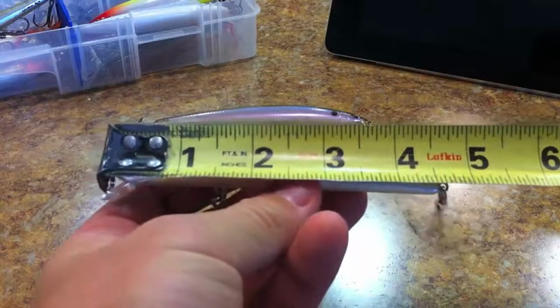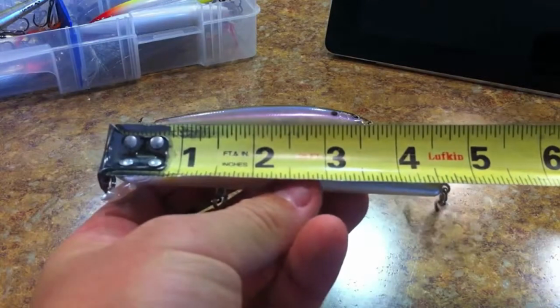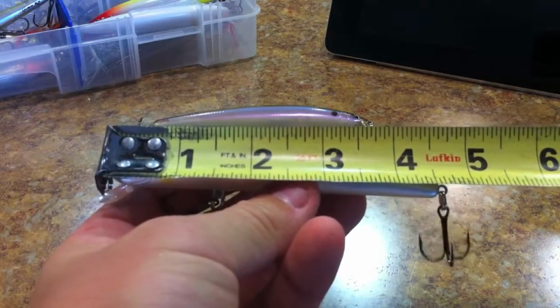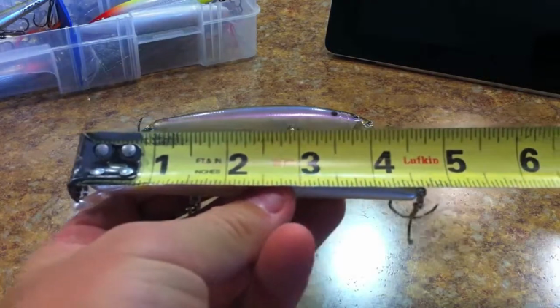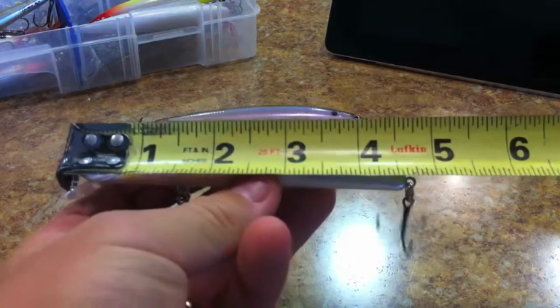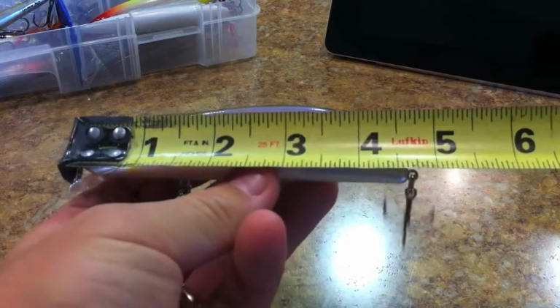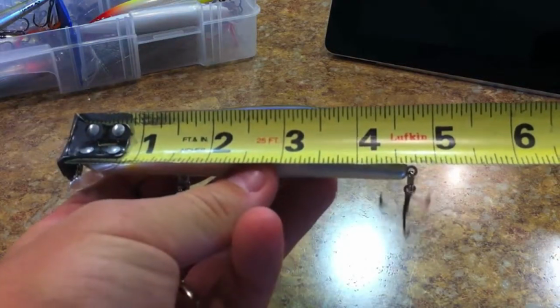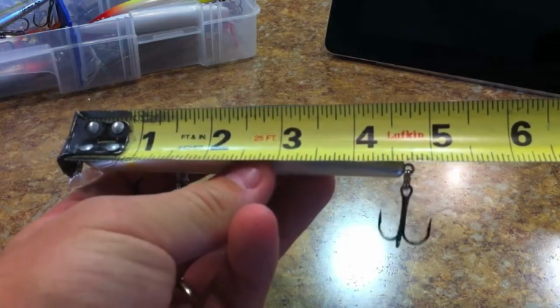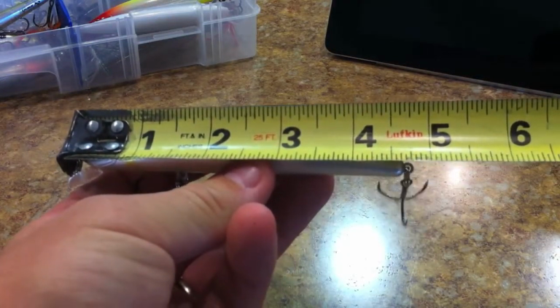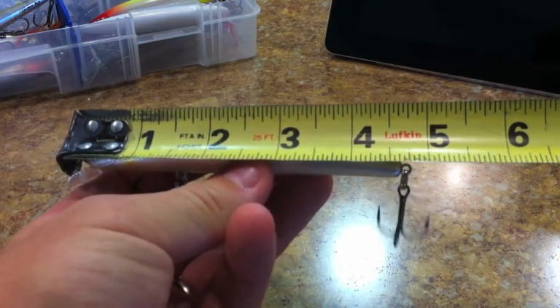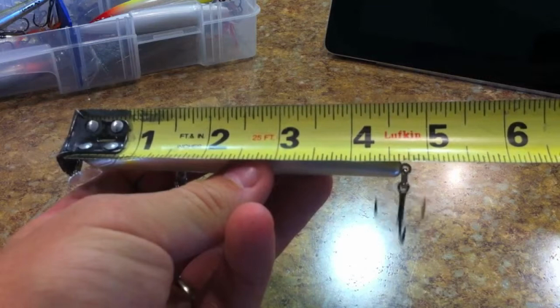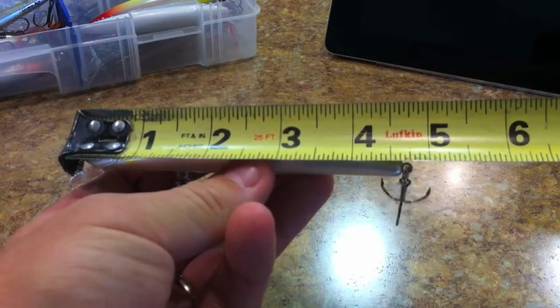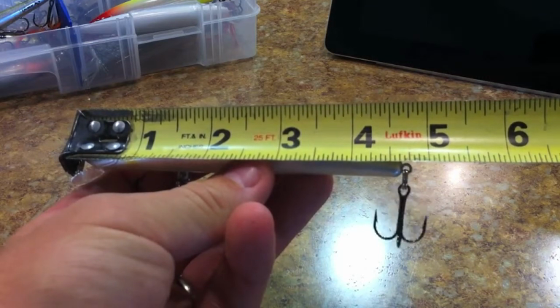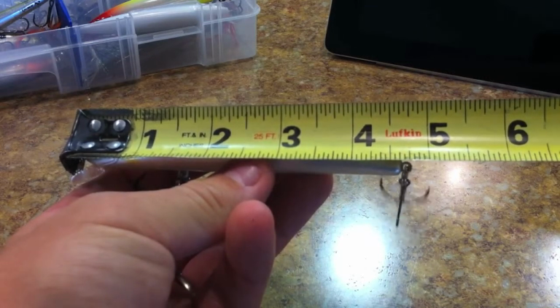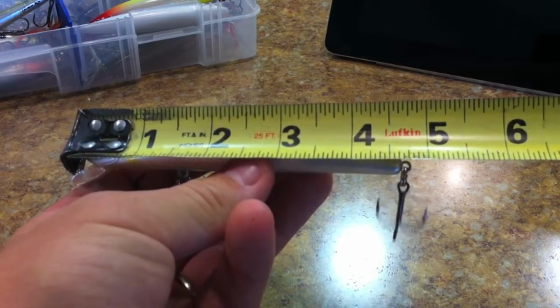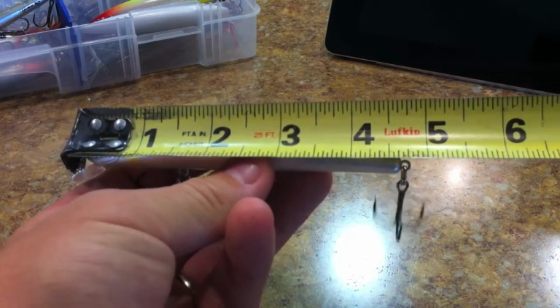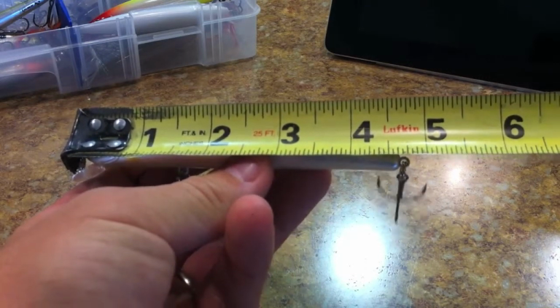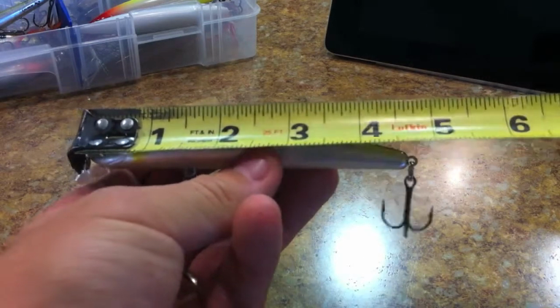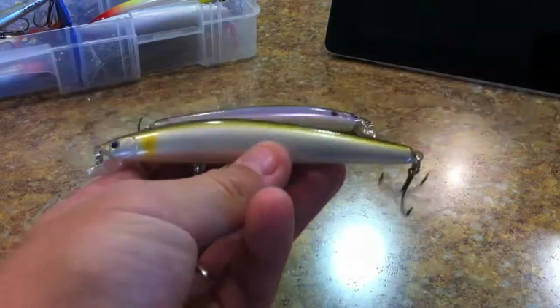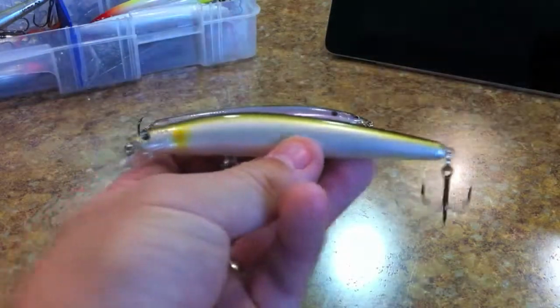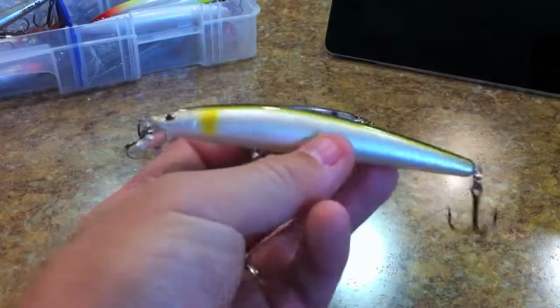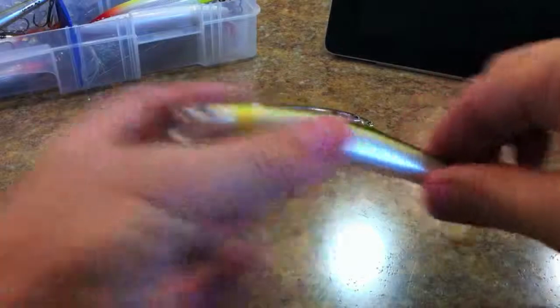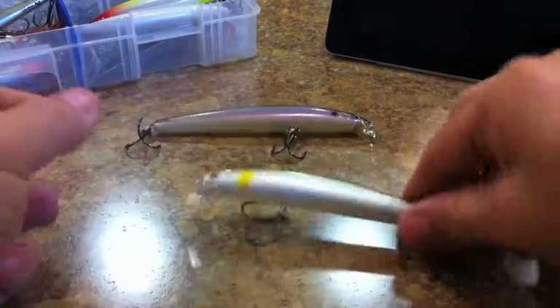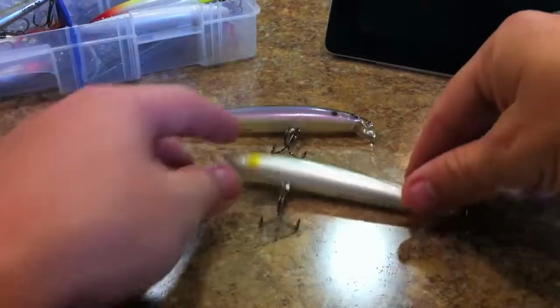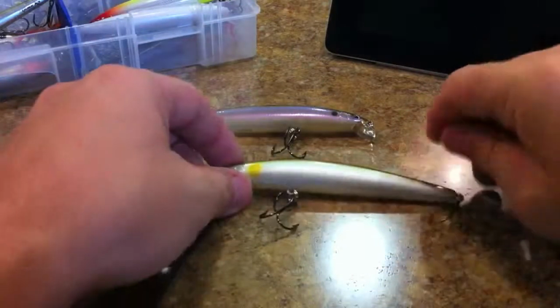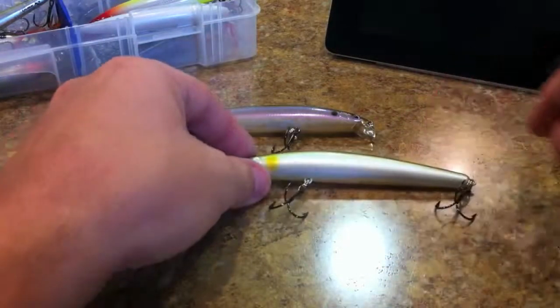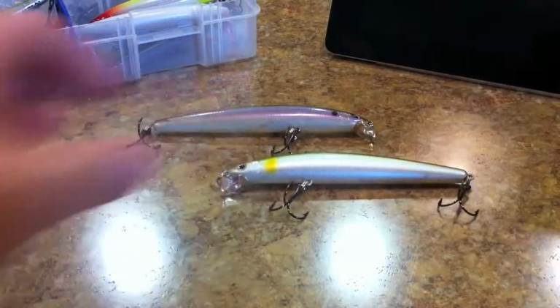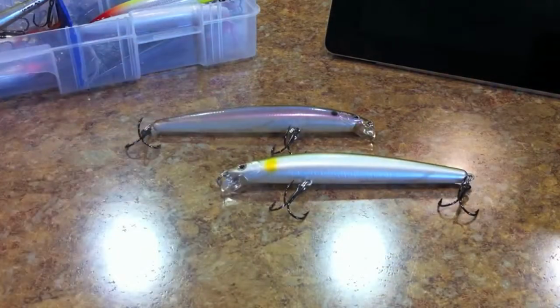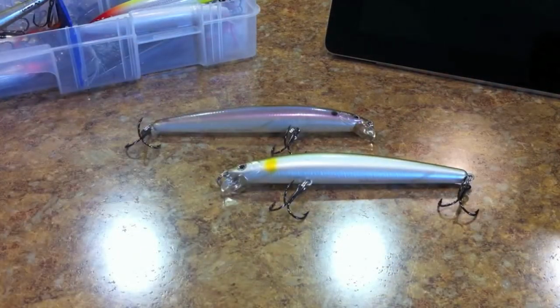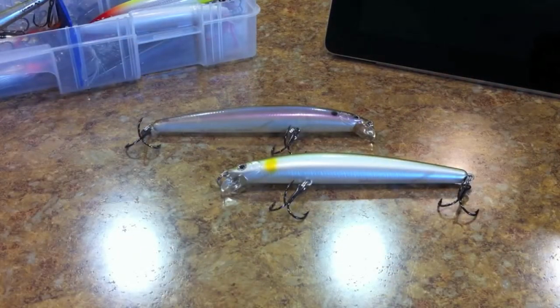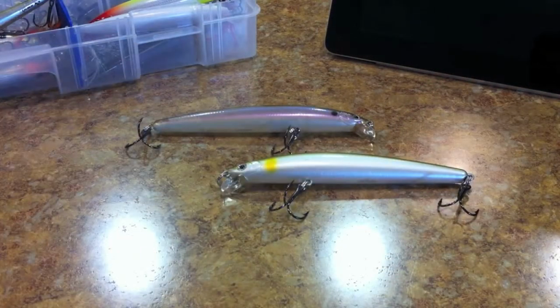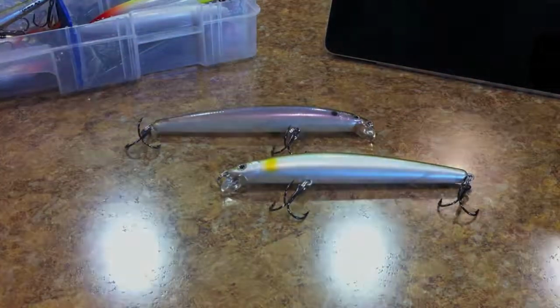Quick note on measurements: it's four and three quarters of an inch with the ring and four and five eighths of an inch without the ring. I've gotta stop forgetting to do that. All right guys, see you next week.